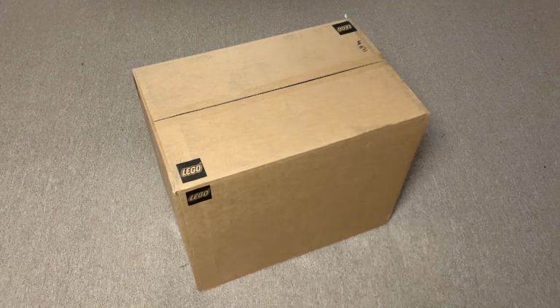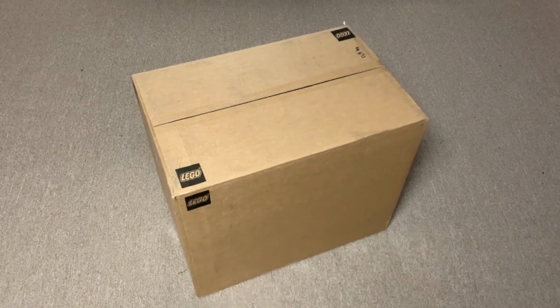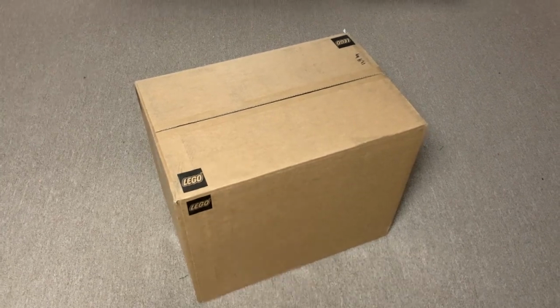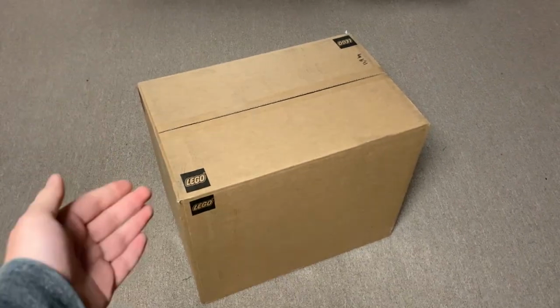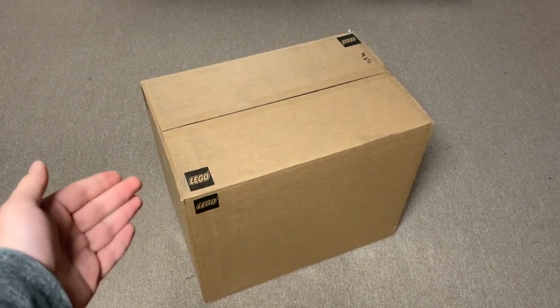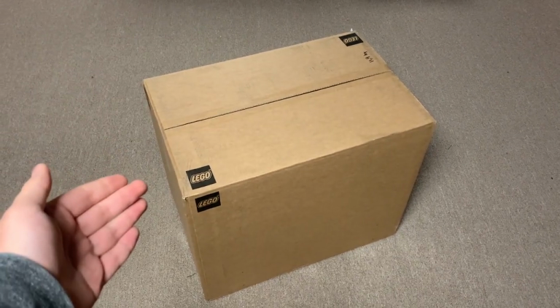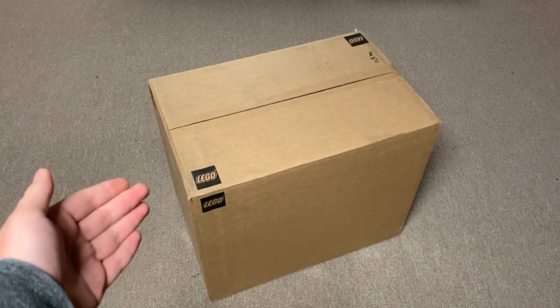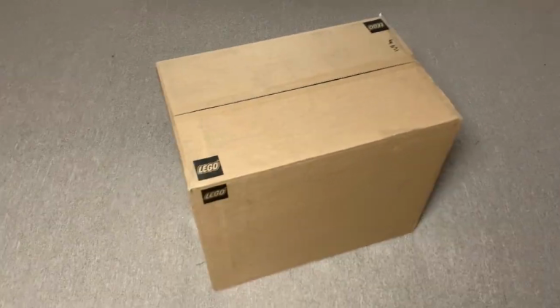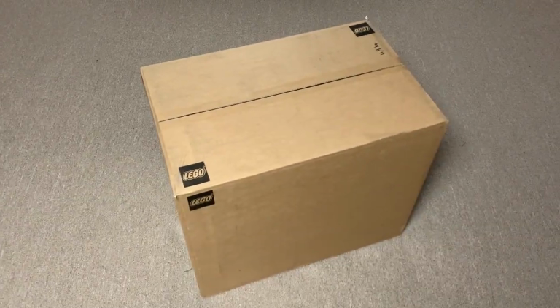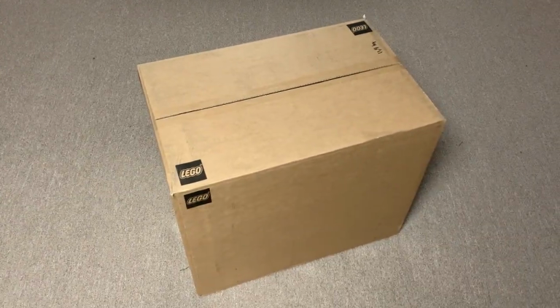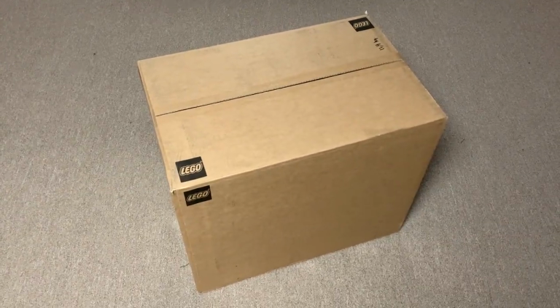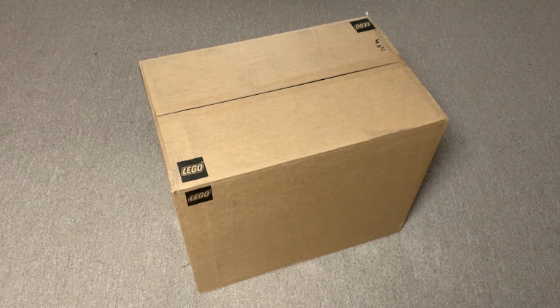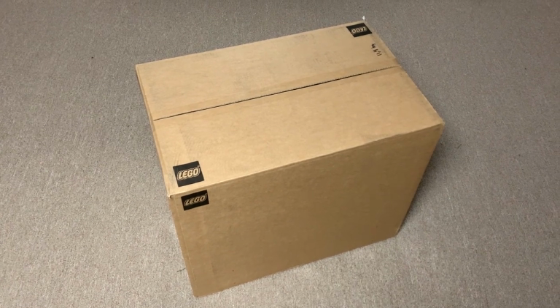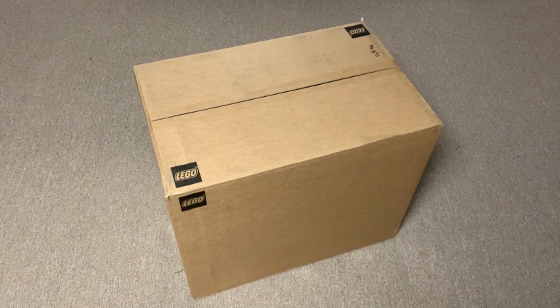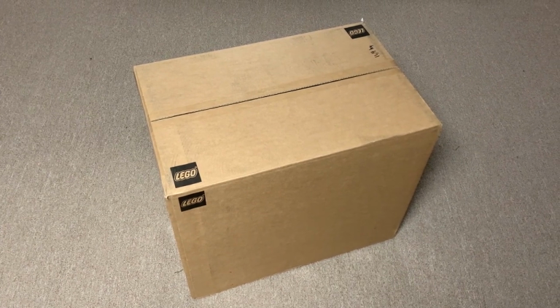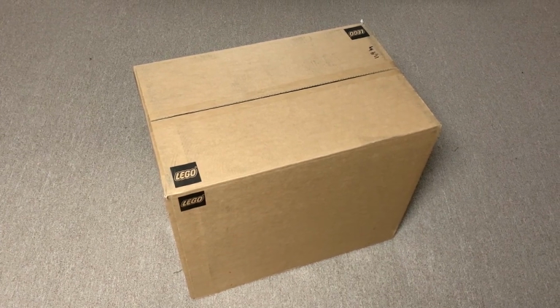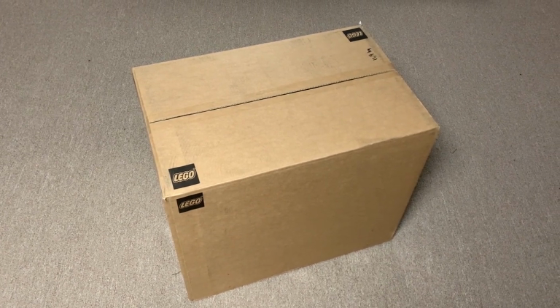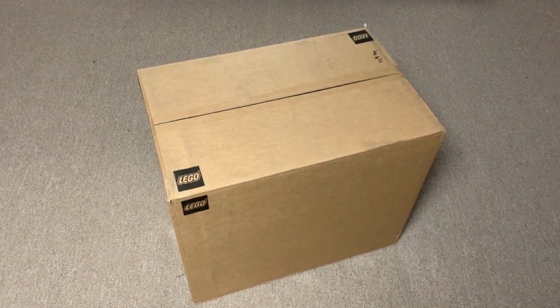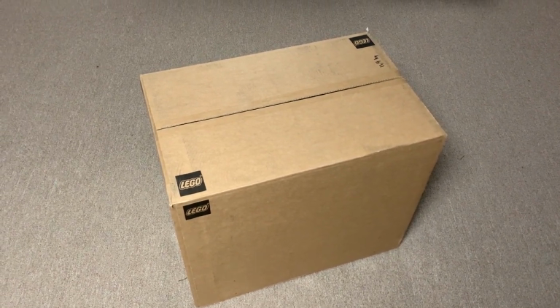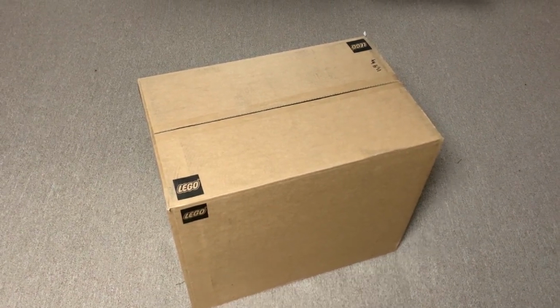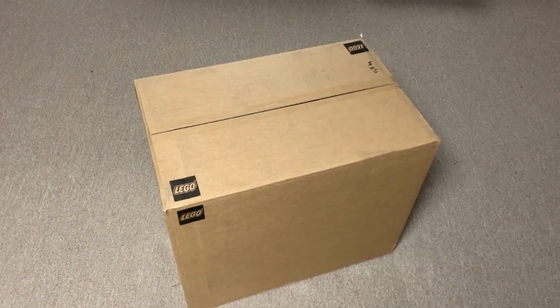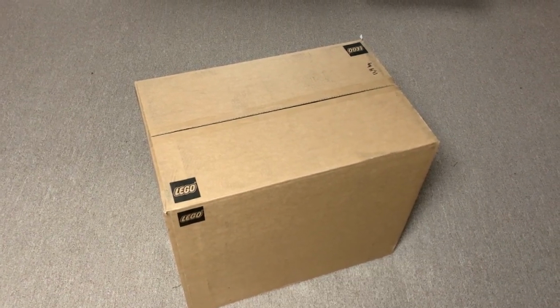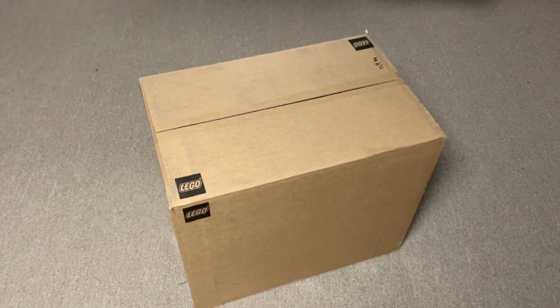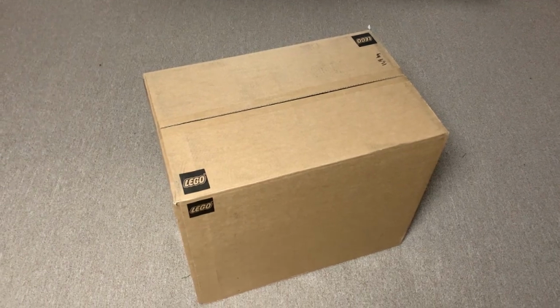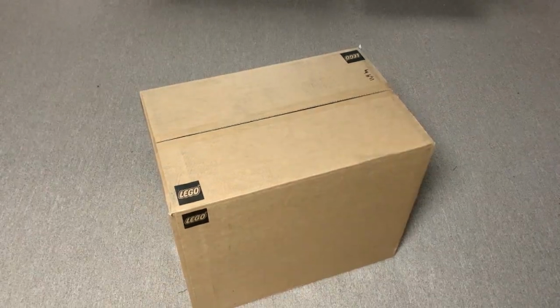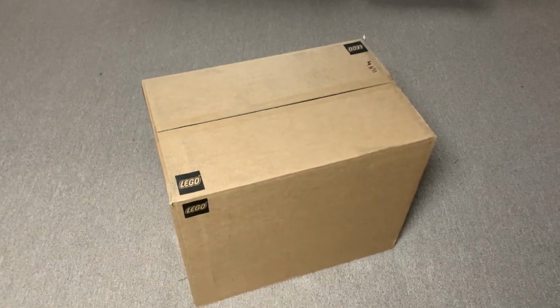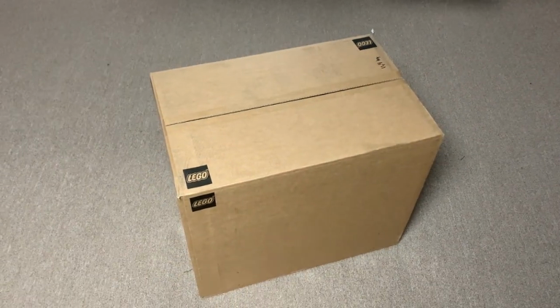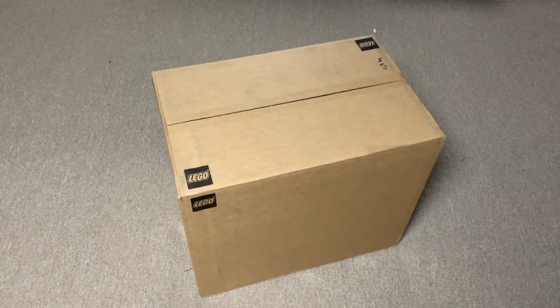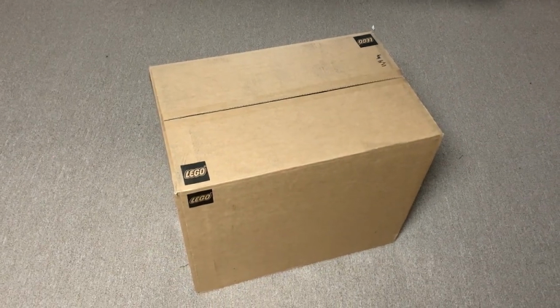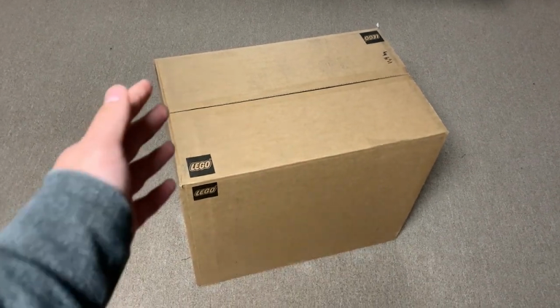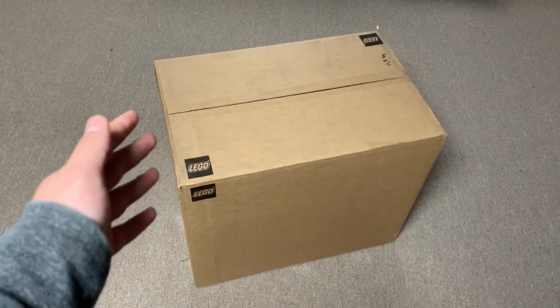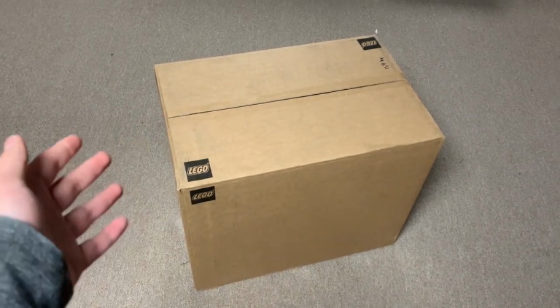Hey everyone, I'm Mind, and I just got another package in the mail from LEGO. It's currently February 4th as I'm recording this, but I'm not allowed to publish this video until February 20th at 8pm, so it's going to be a little while till you guys can see it. However, I'm pretty sure that in this box there's the next wave of LEGO Monkey Kid sets.